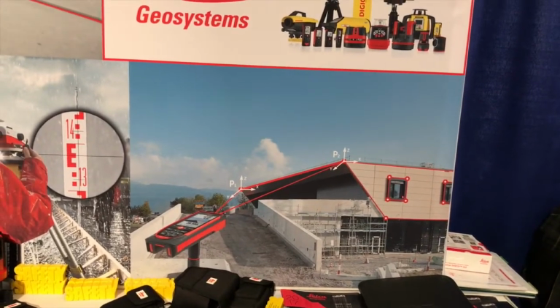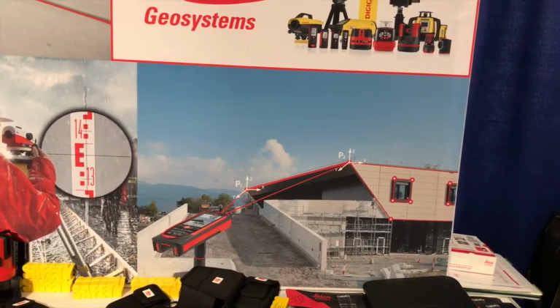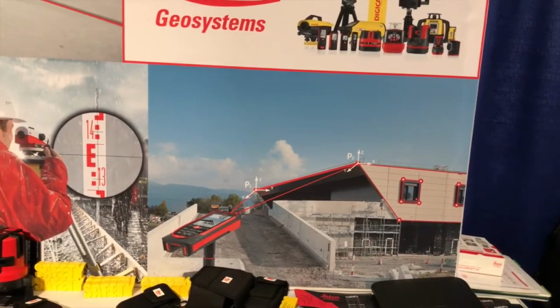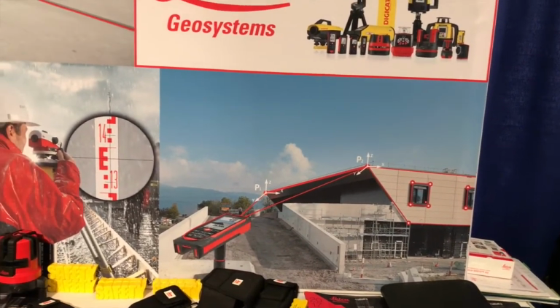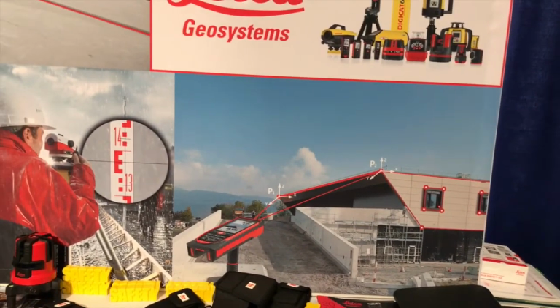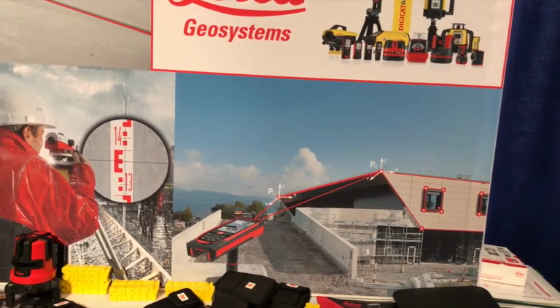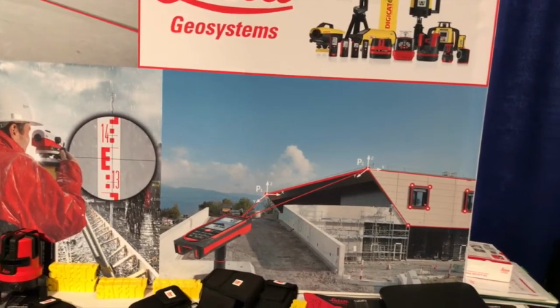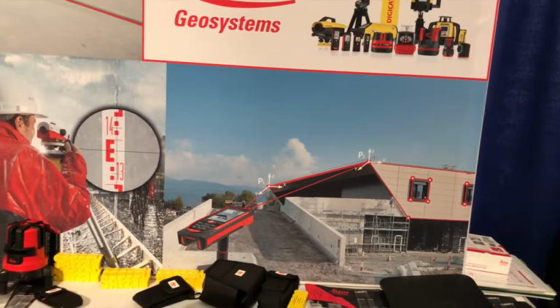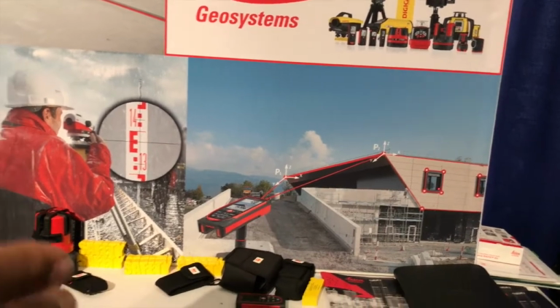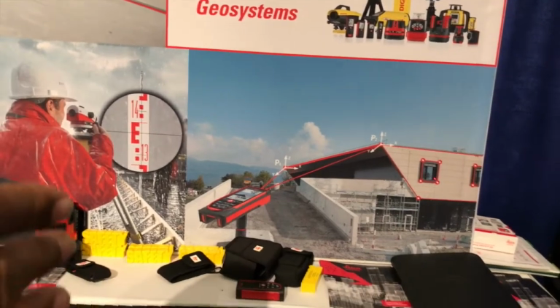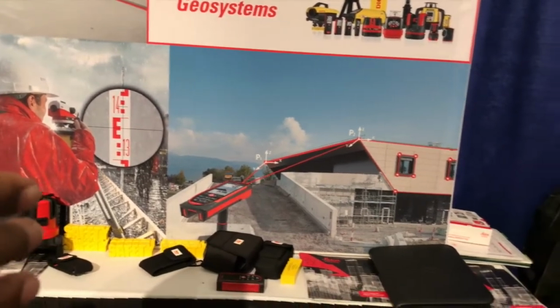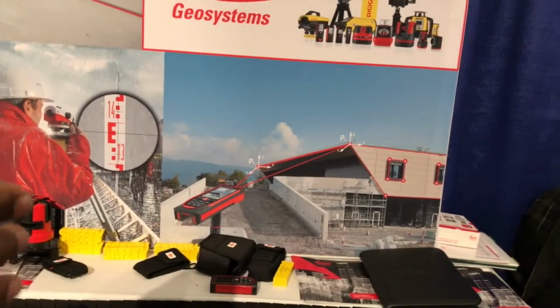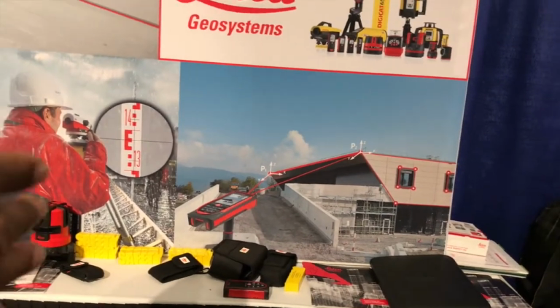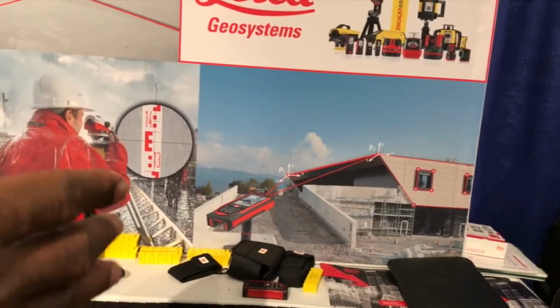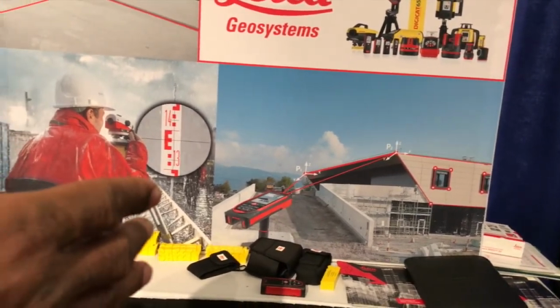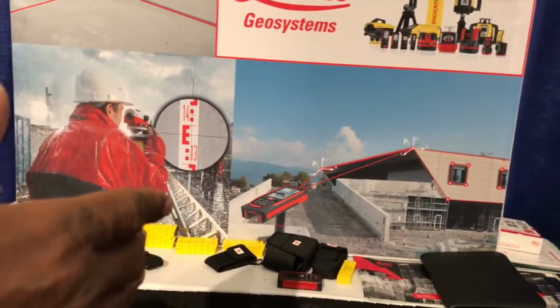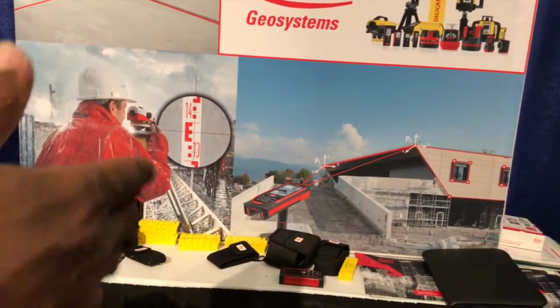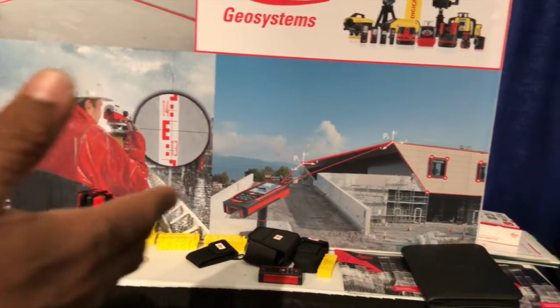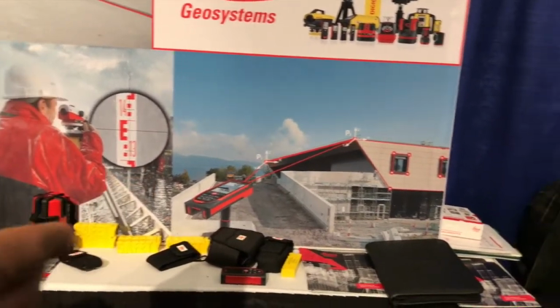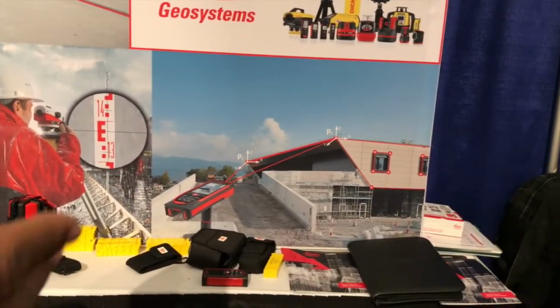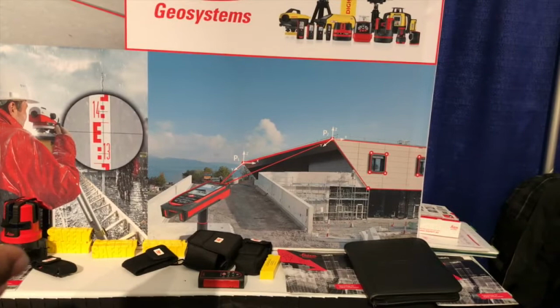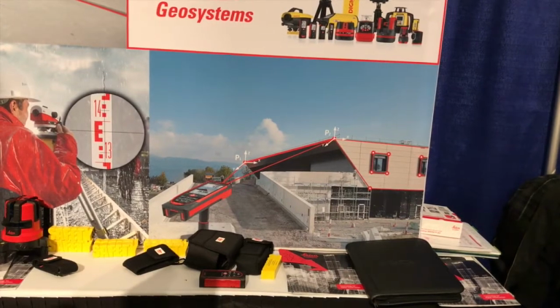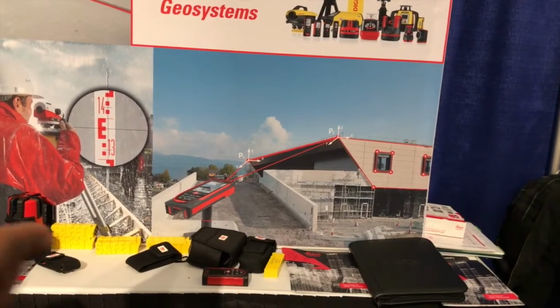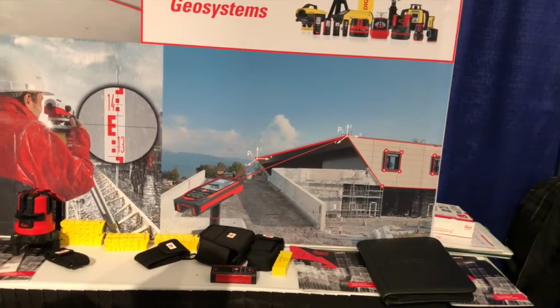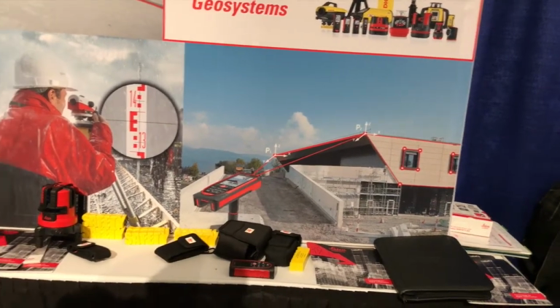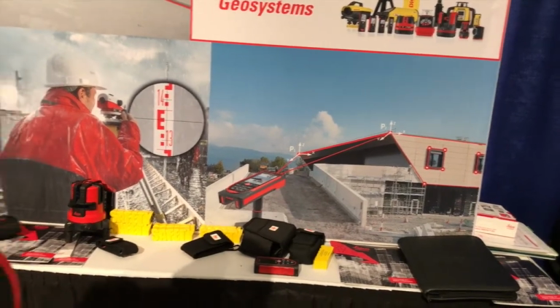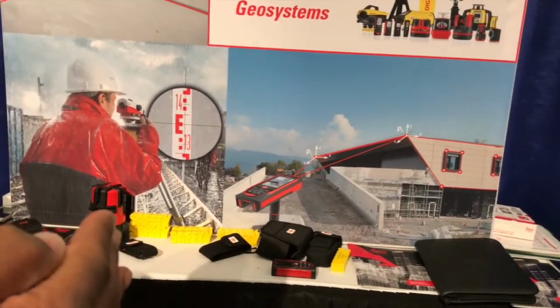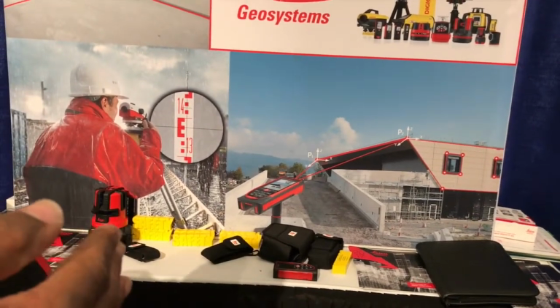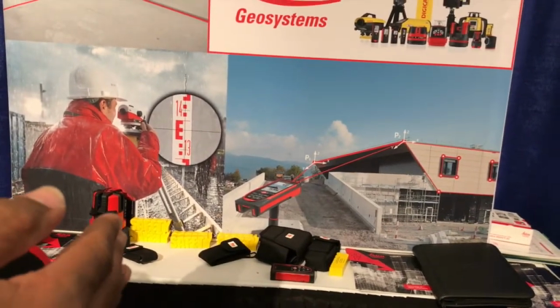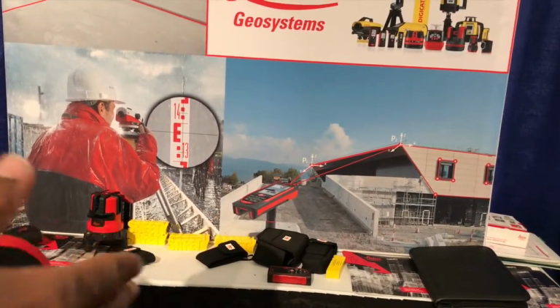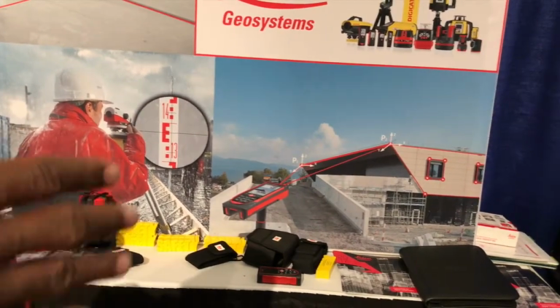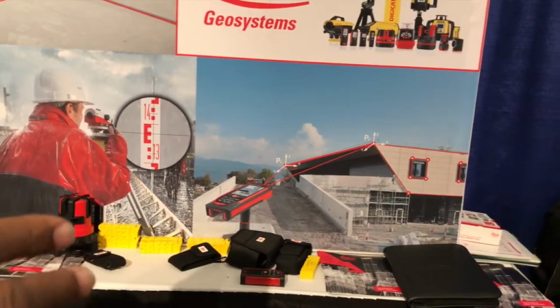A lot of times on a construction site, you can't get to that area to take the measurement, because you have scaffolding, you have machines going on, so you might be up to 1,000 feet away taking measurements.